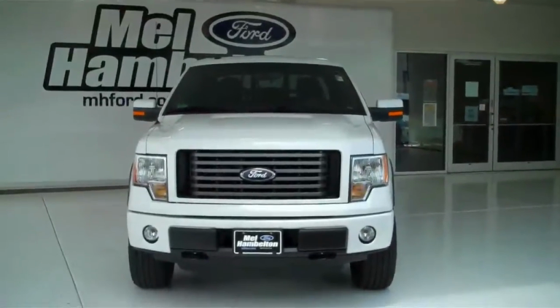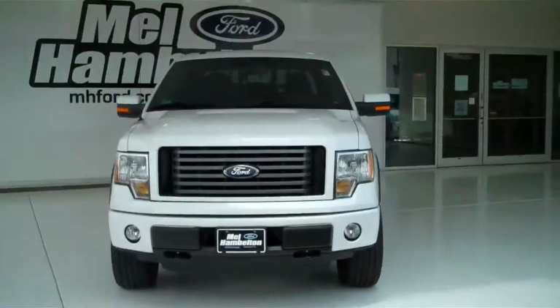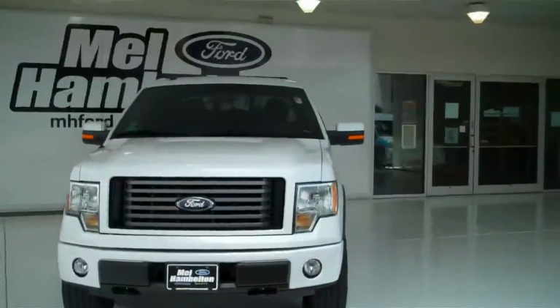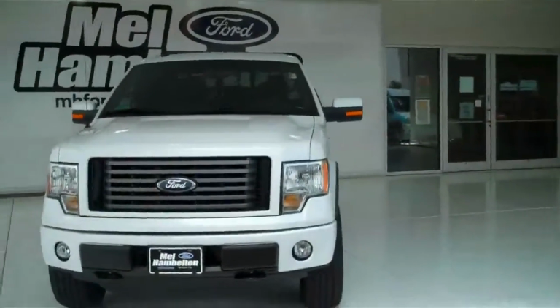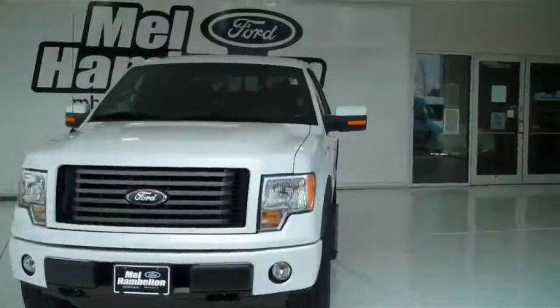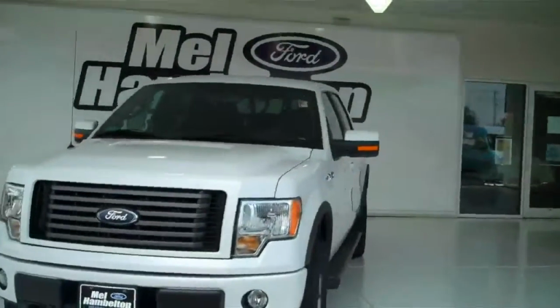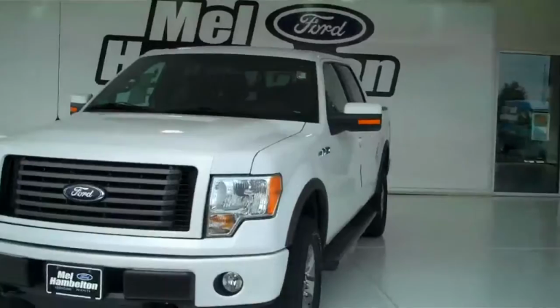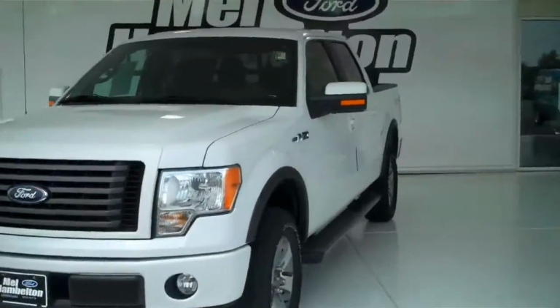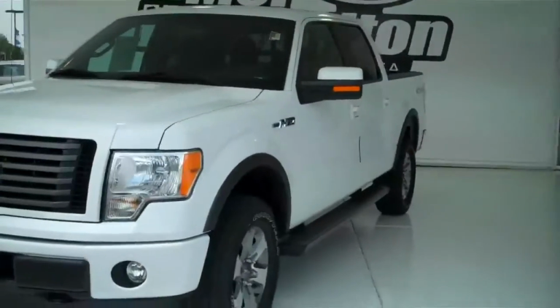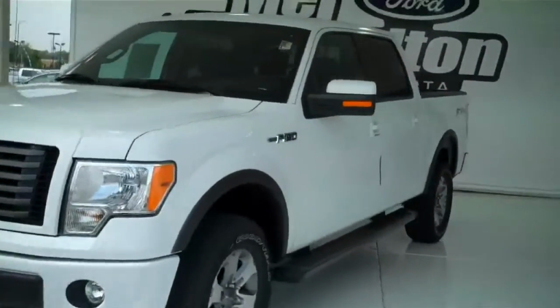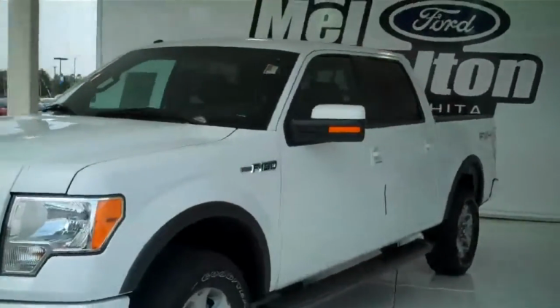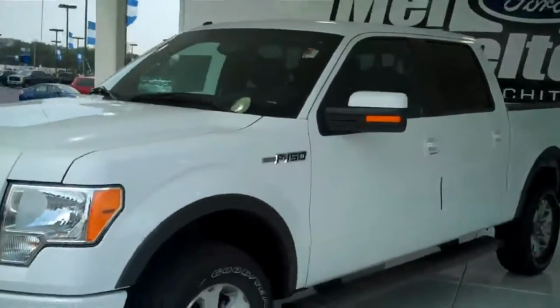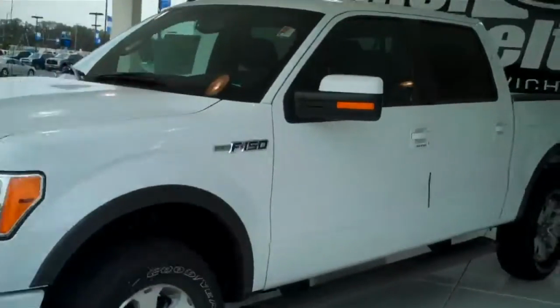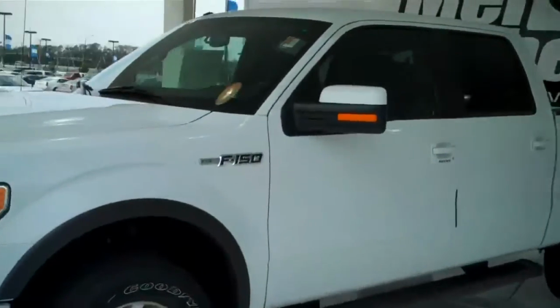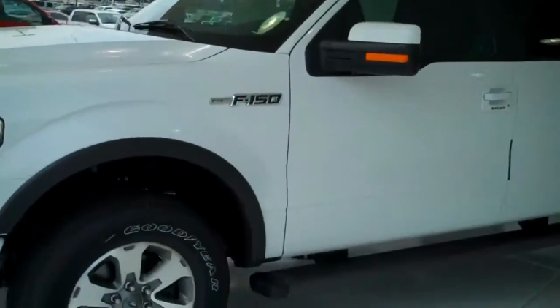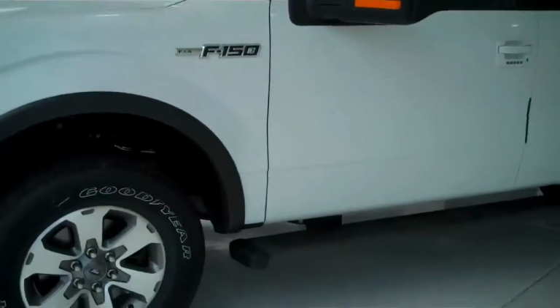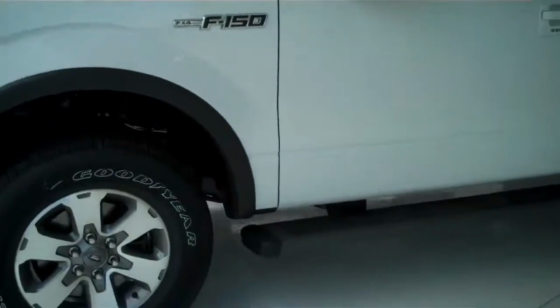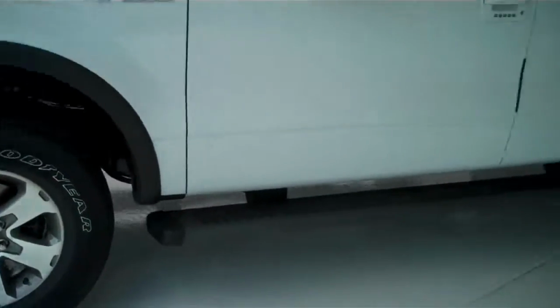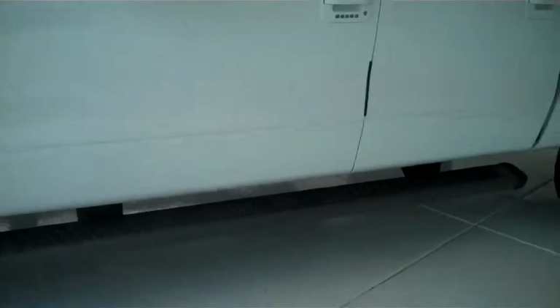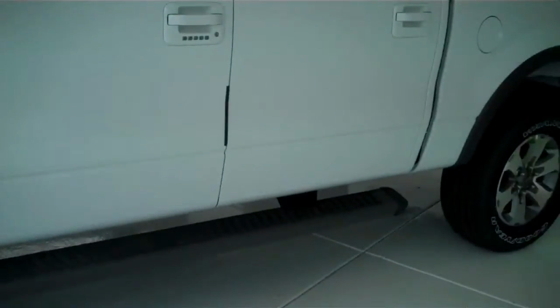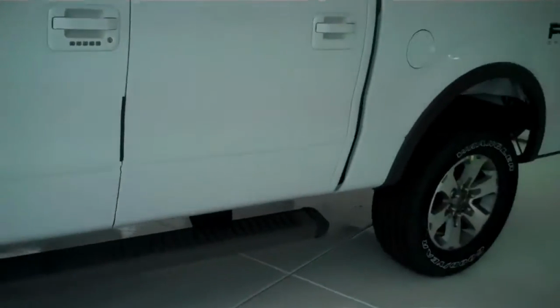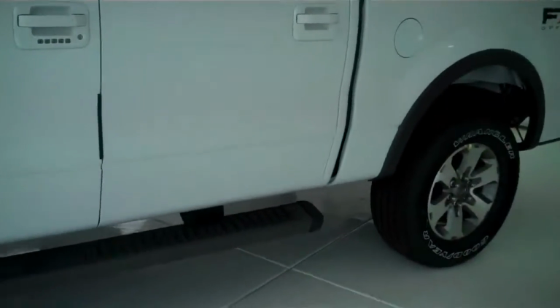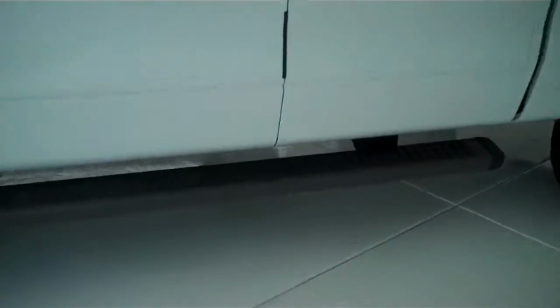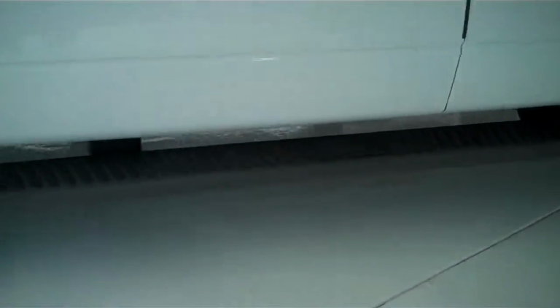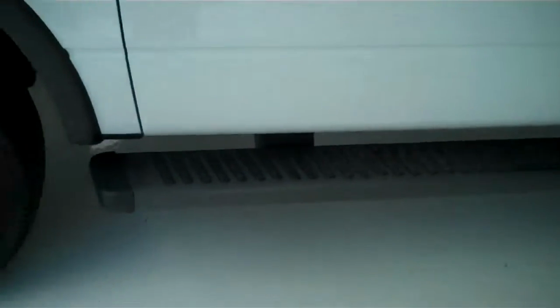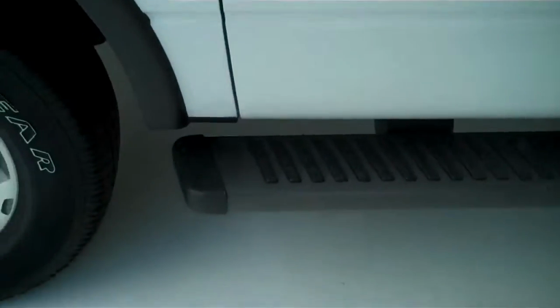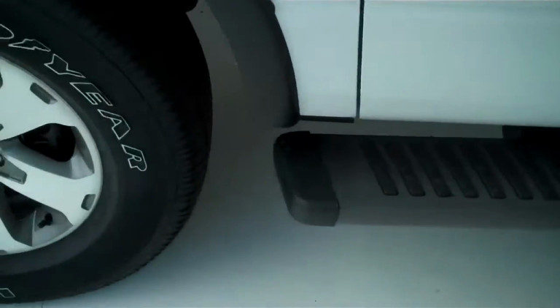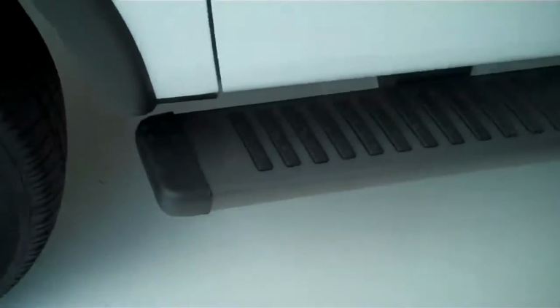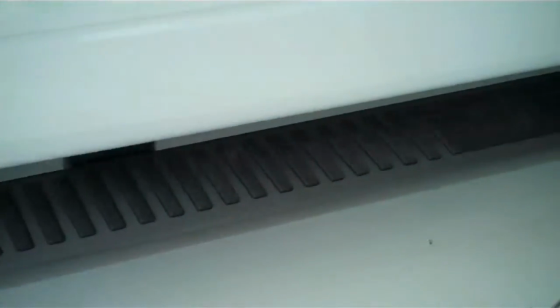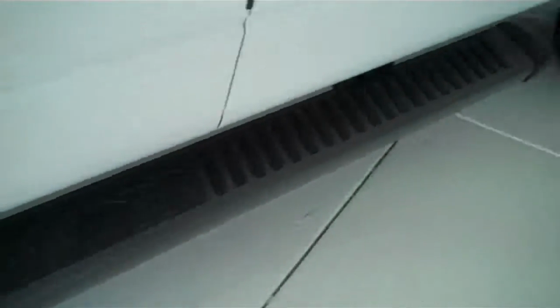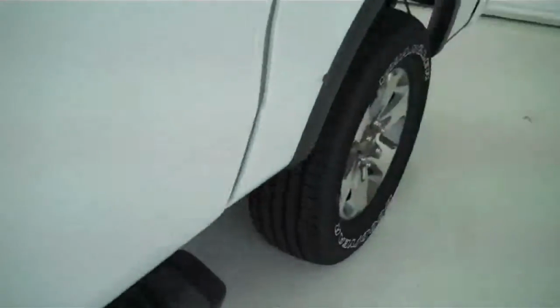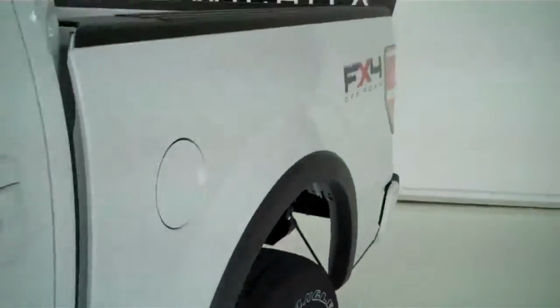Here we have a 2011 Ford F-150. This is an FX4 off-road package vehicle. It's got the beefed up suspension, it does have running boards on it, and it is four wheel drive.